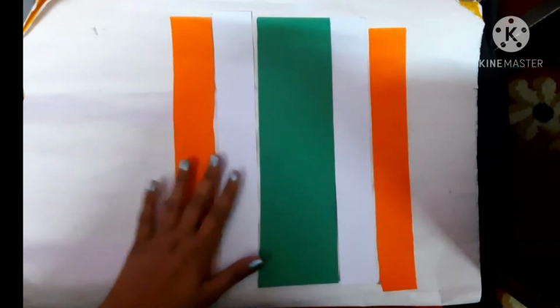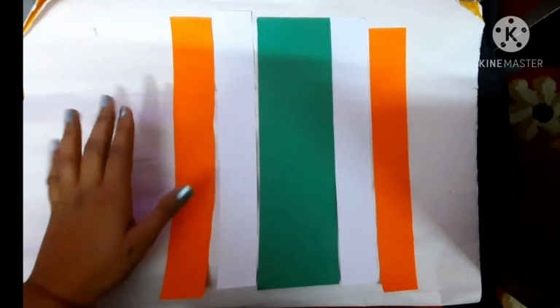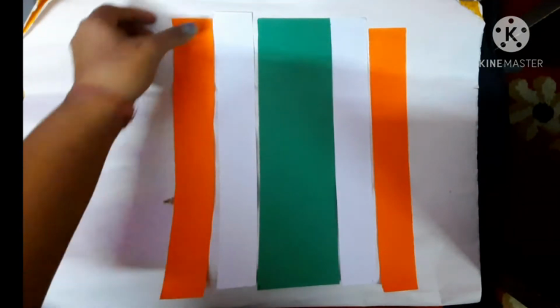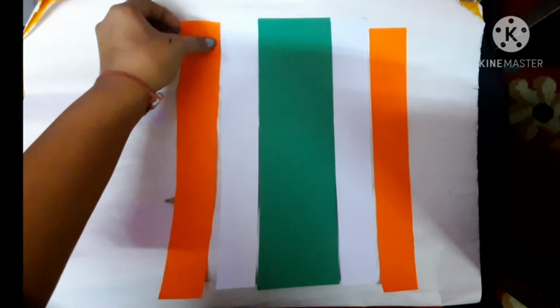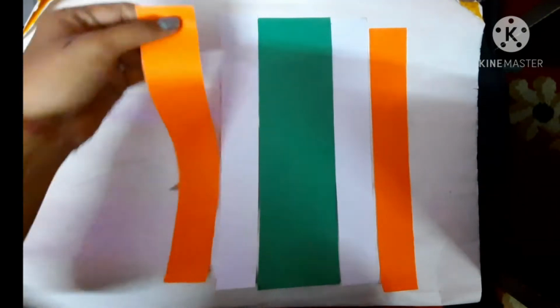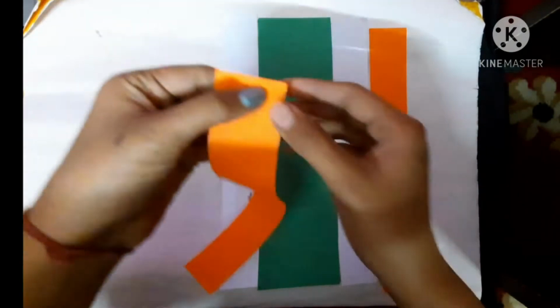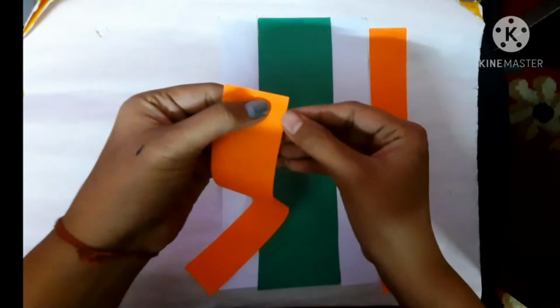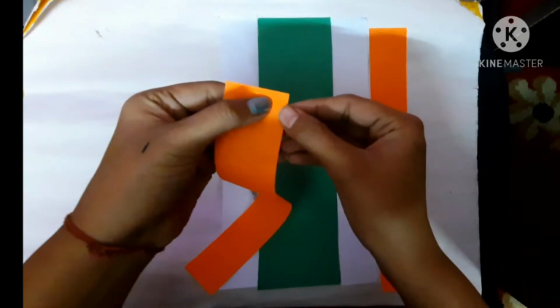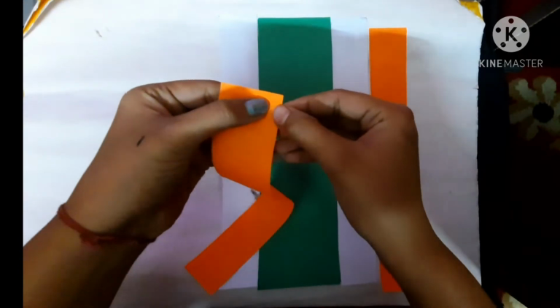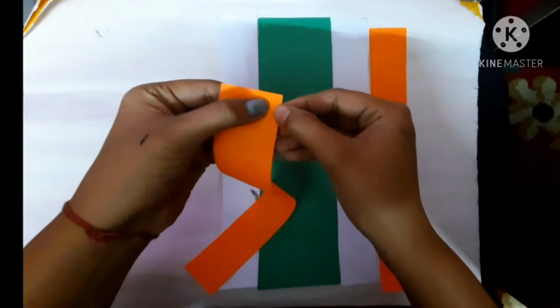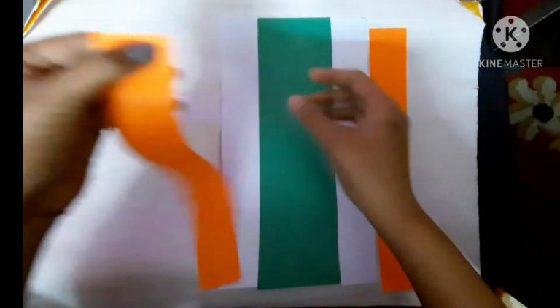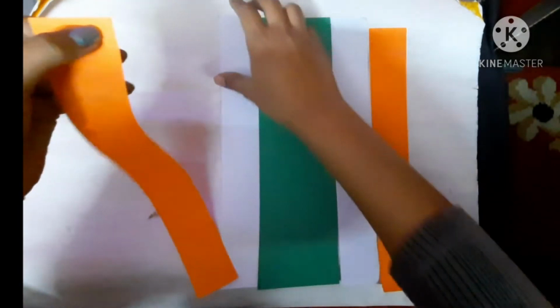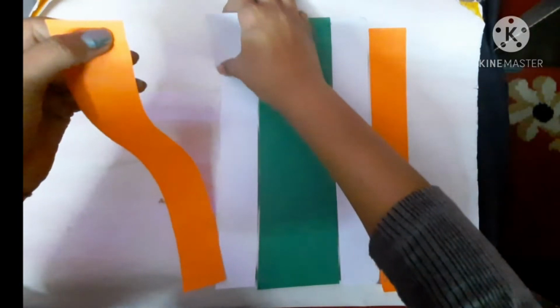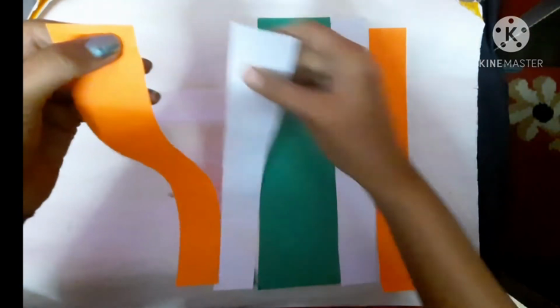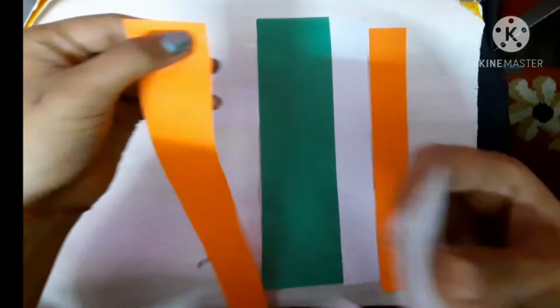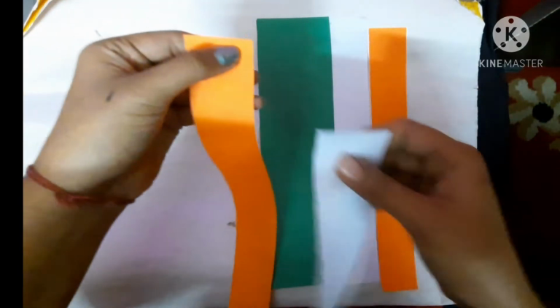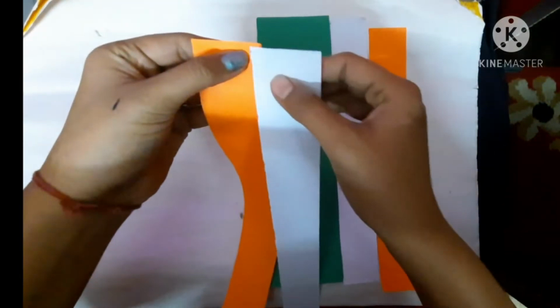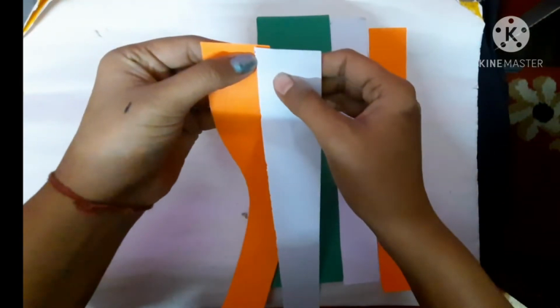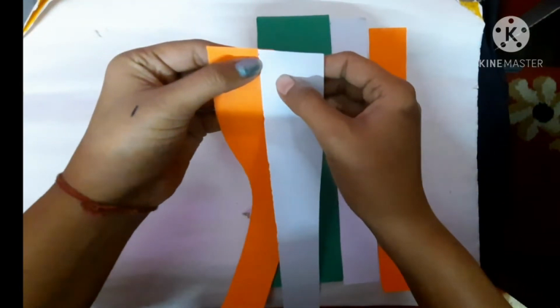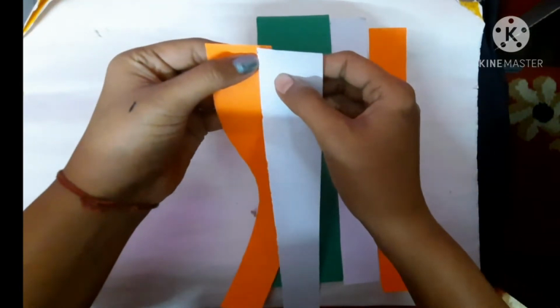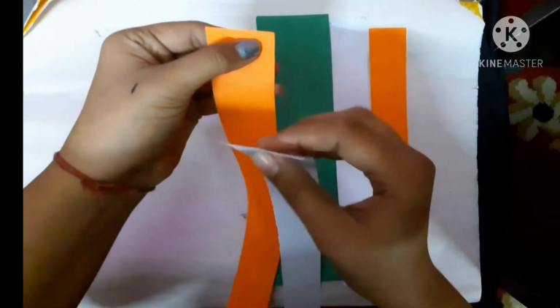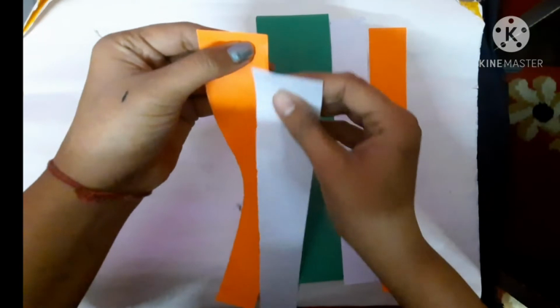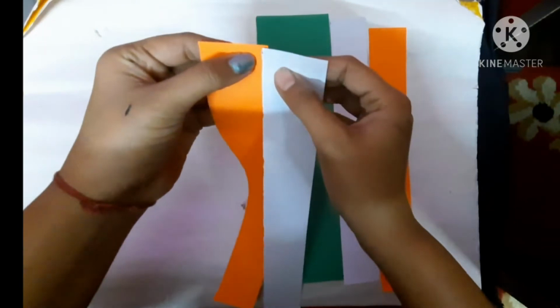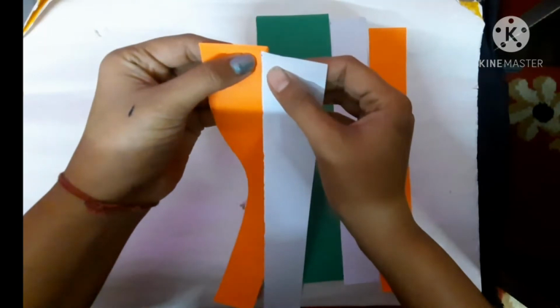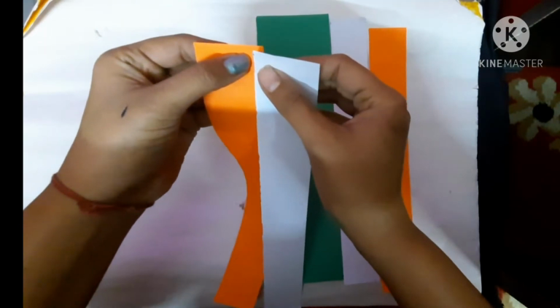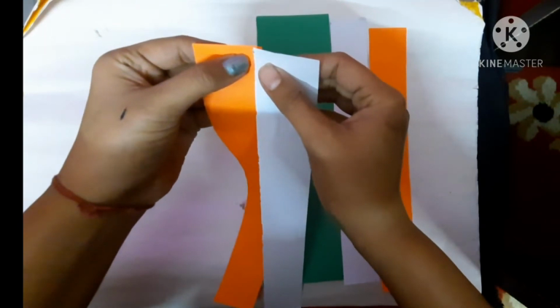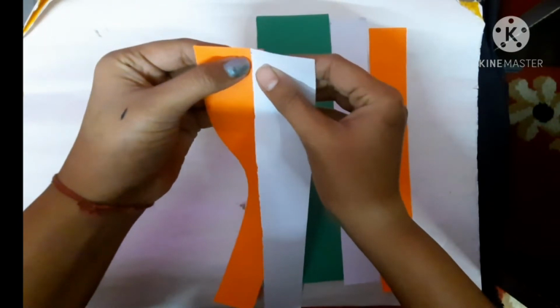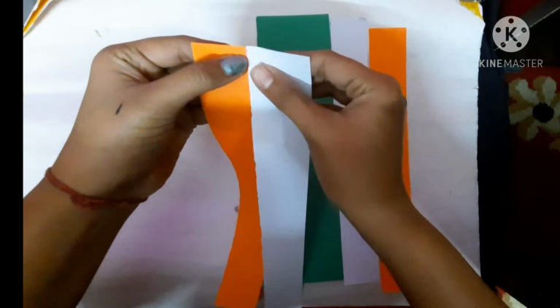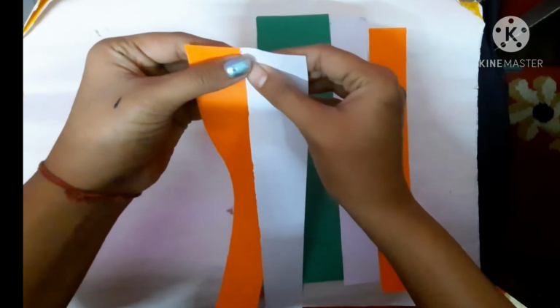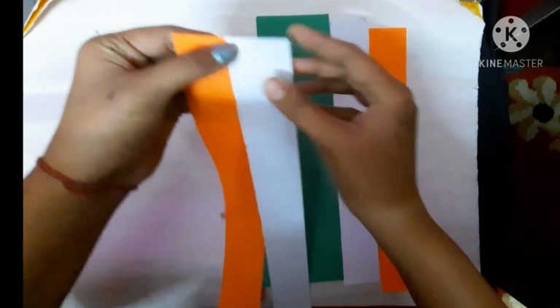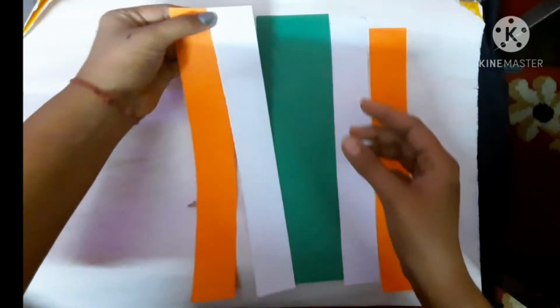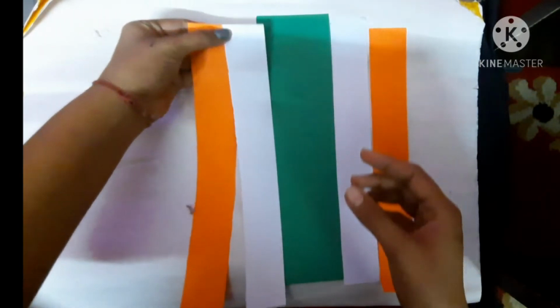What we have to do: approximately one centimeter — apply fevicol and stick the white color on the orange color.